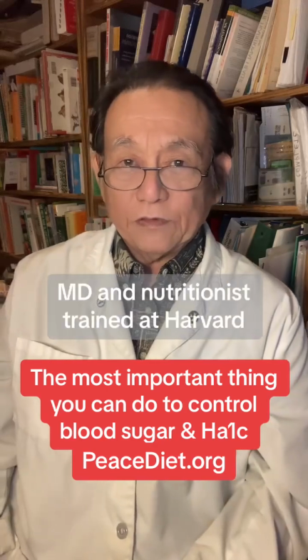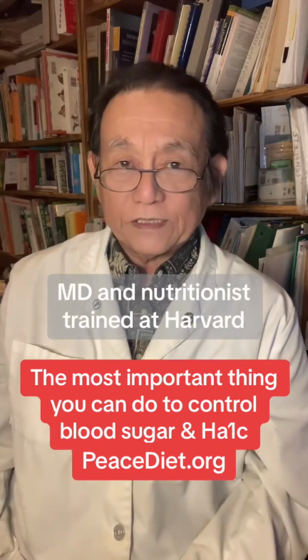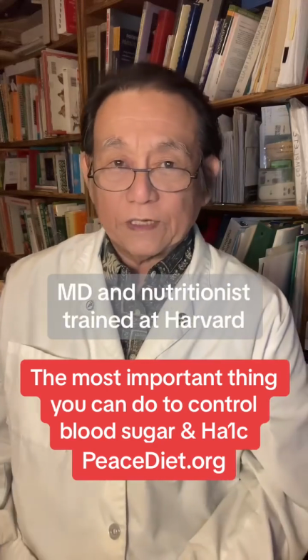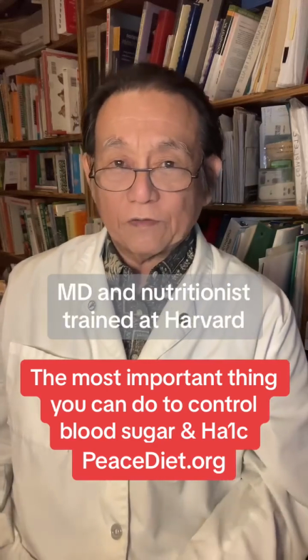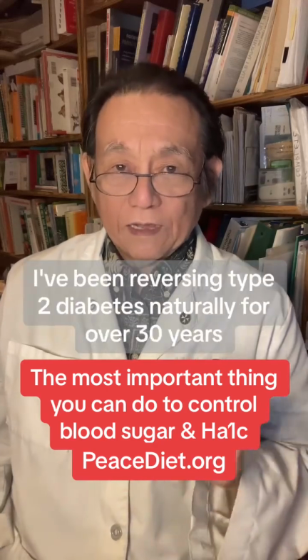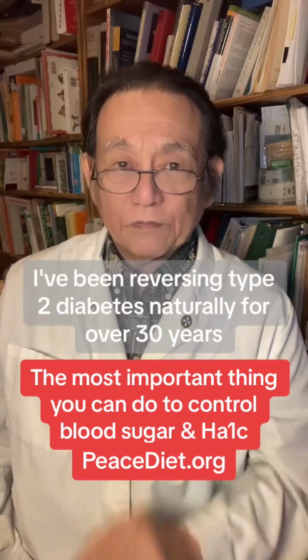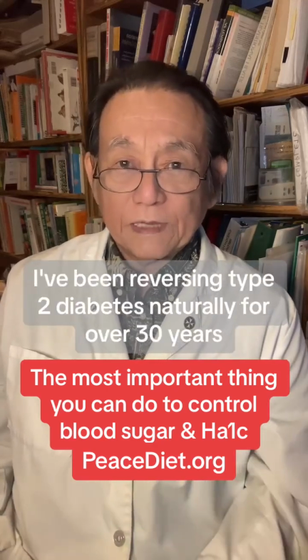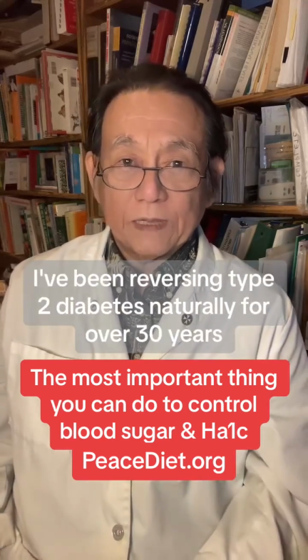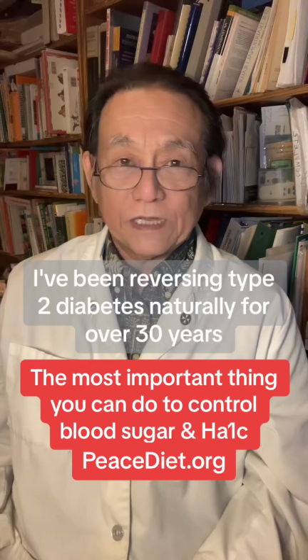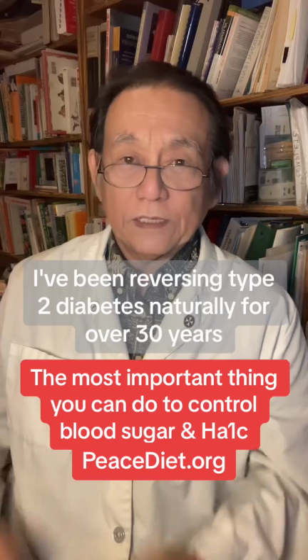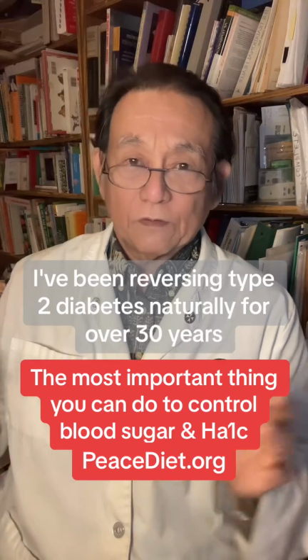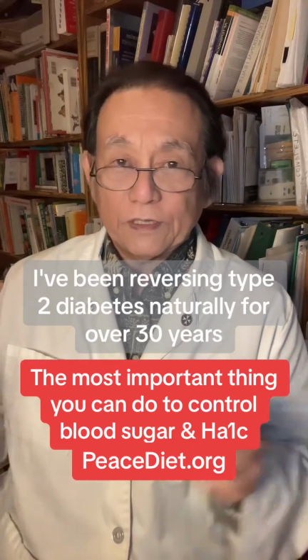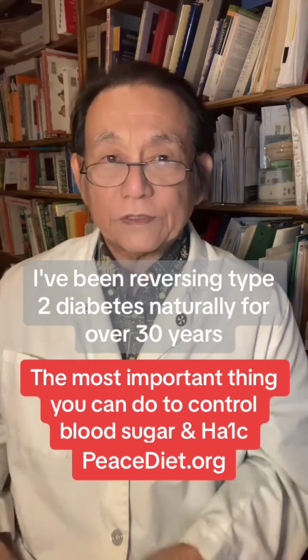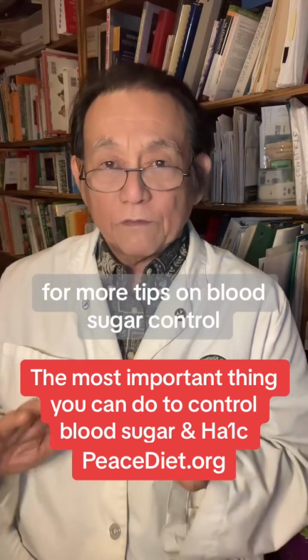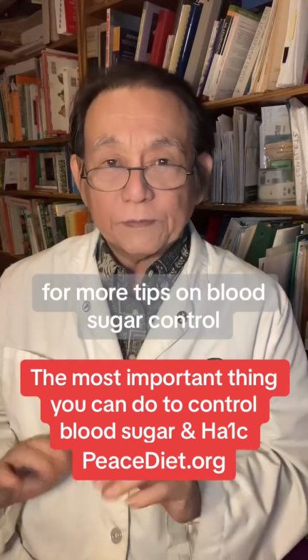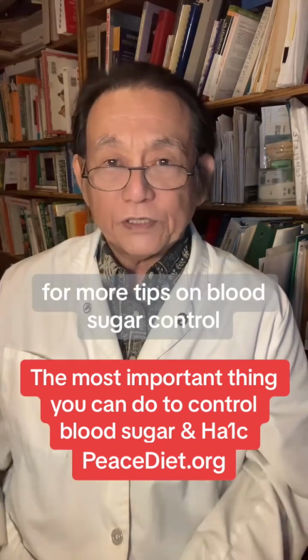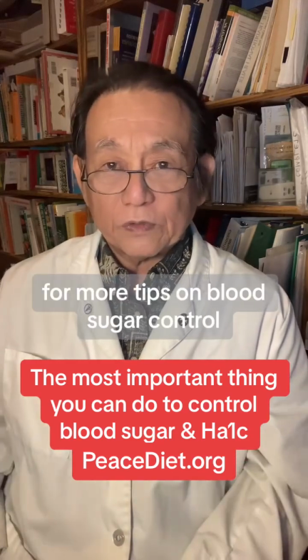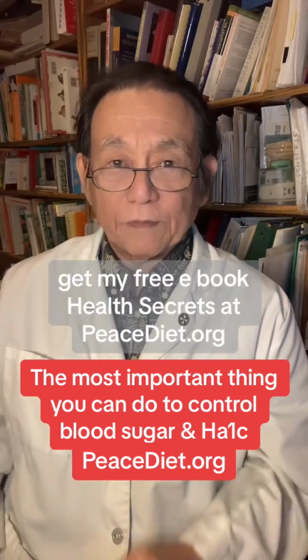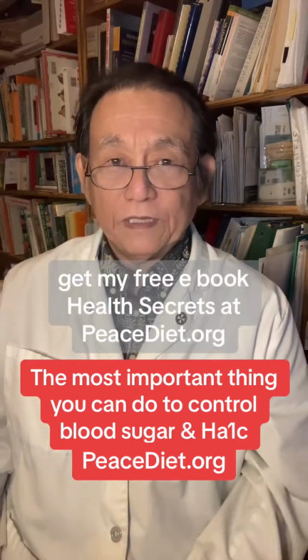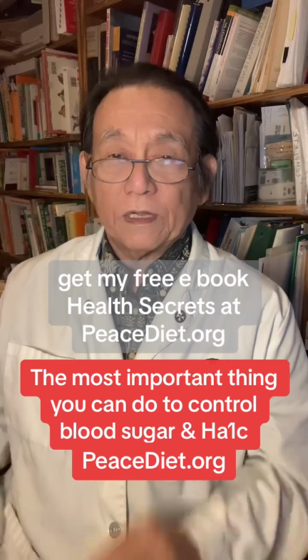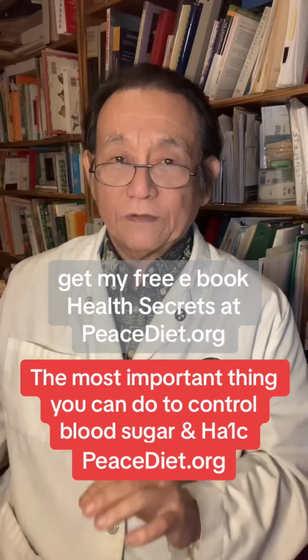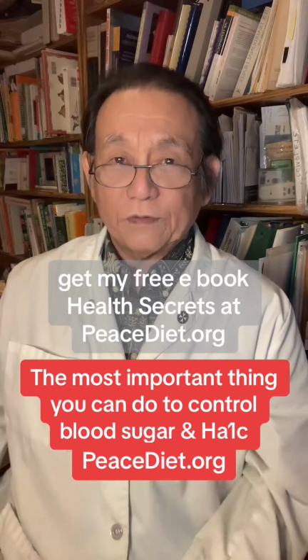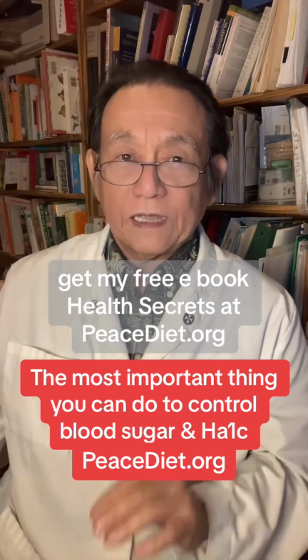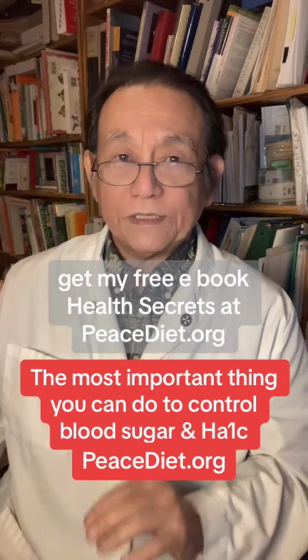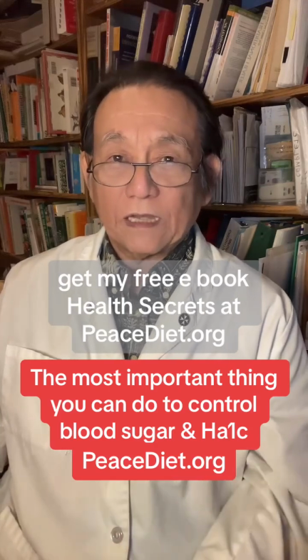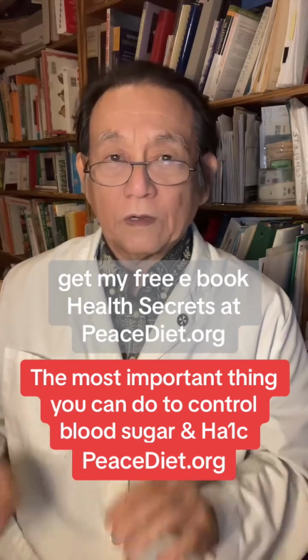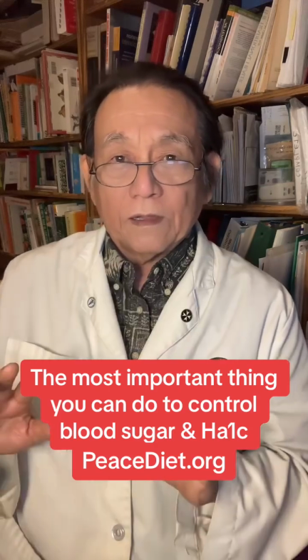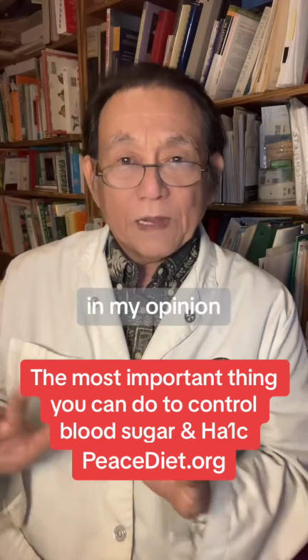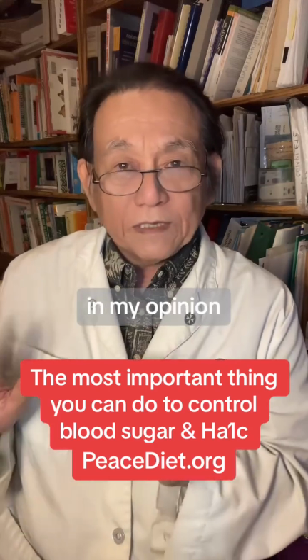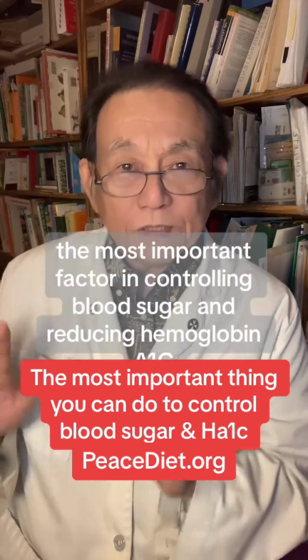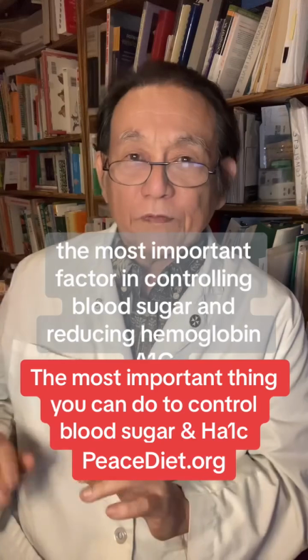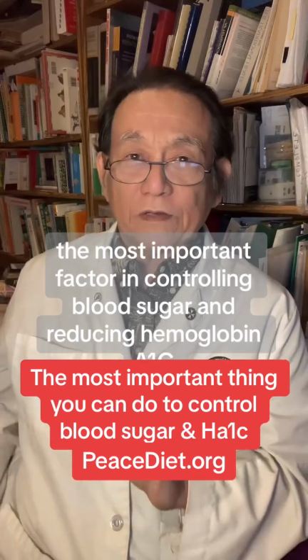Hi, I'm Dr. Shintani, MD and nutritionist trained at Harvard. I've been reversing type 2 diabetes naturally for over 30 years. For more tips on blood sugar control, get my free ebook Health Secrets at peacediet.org.